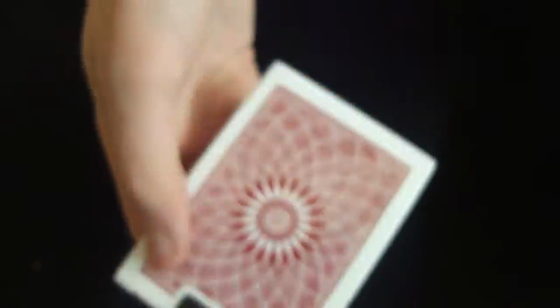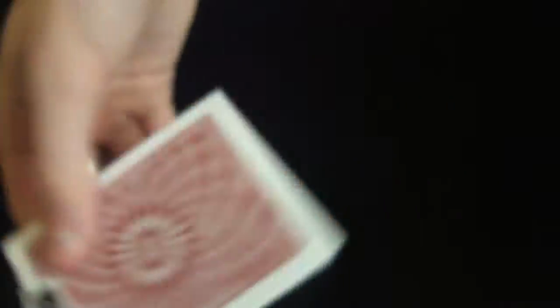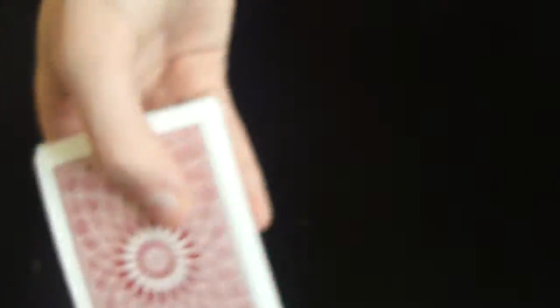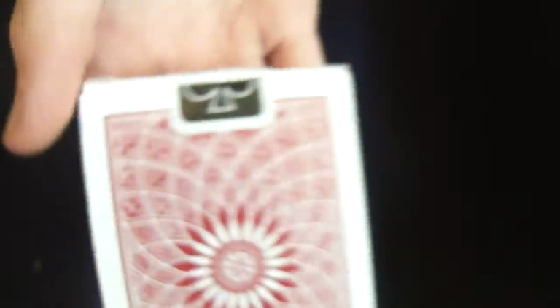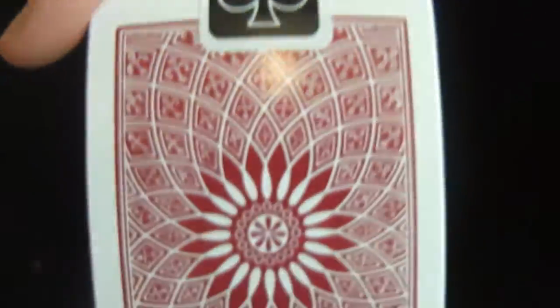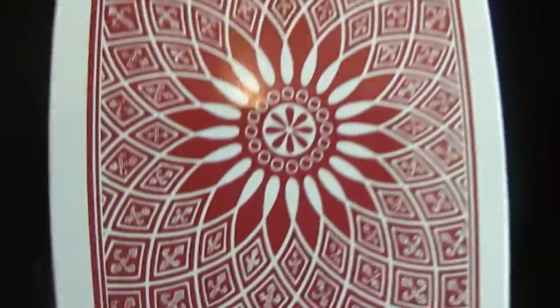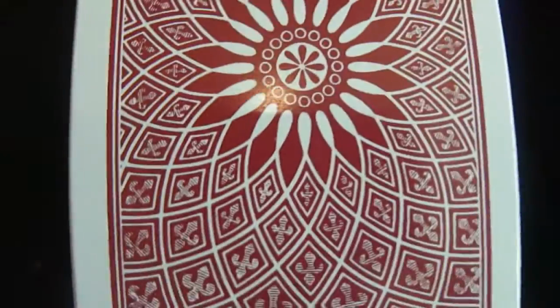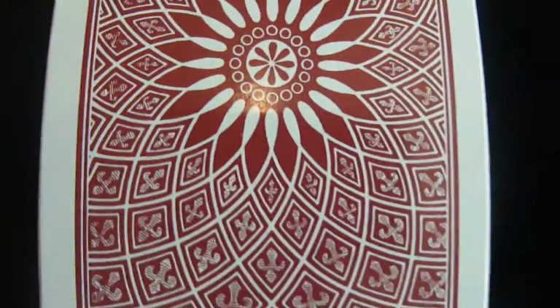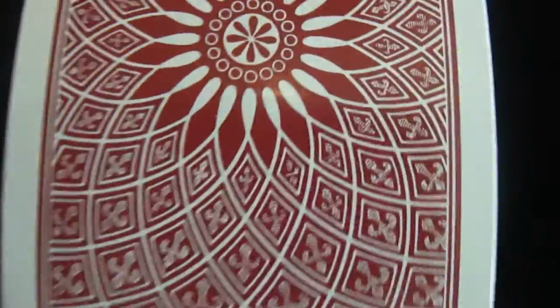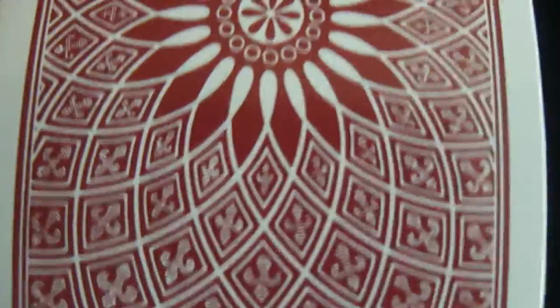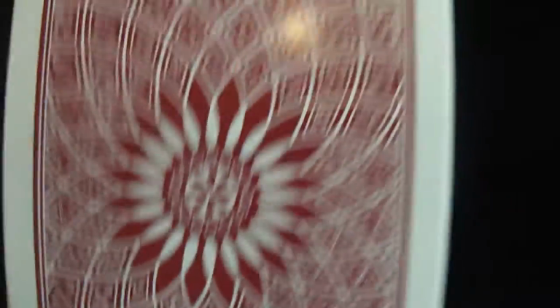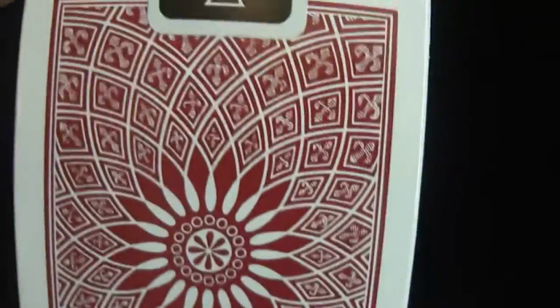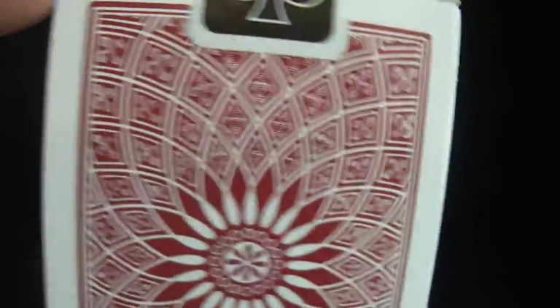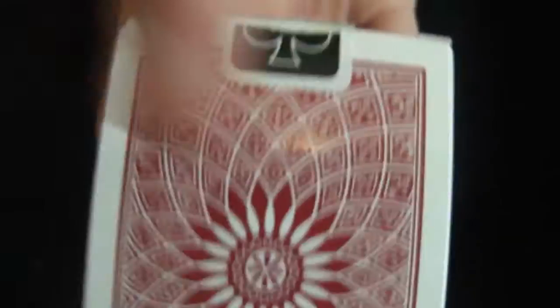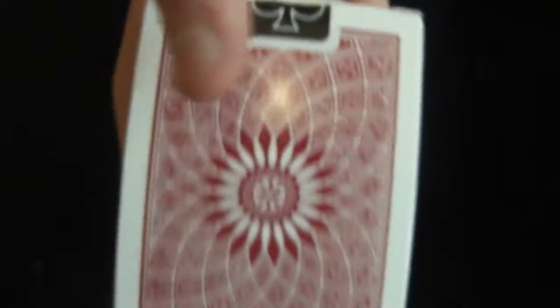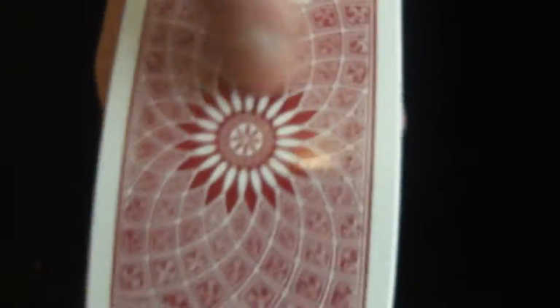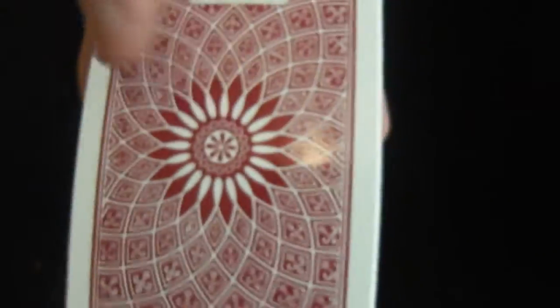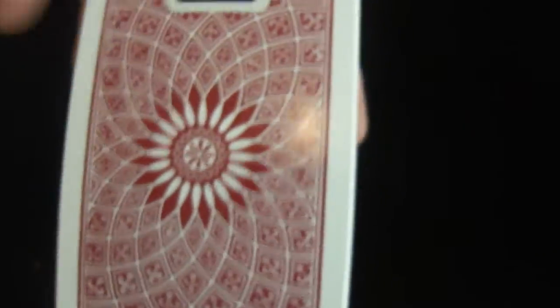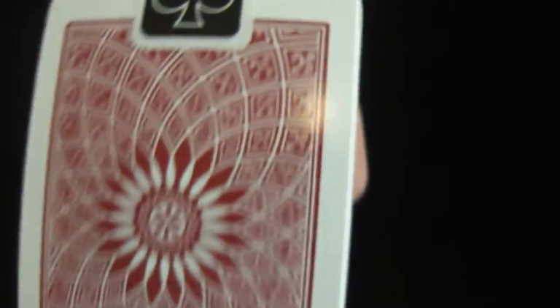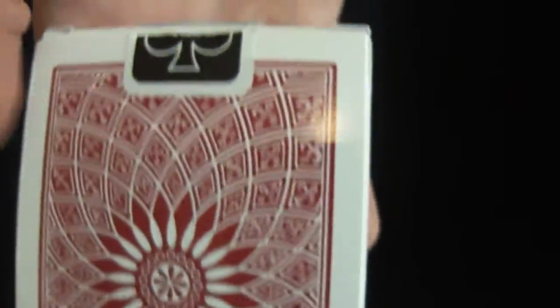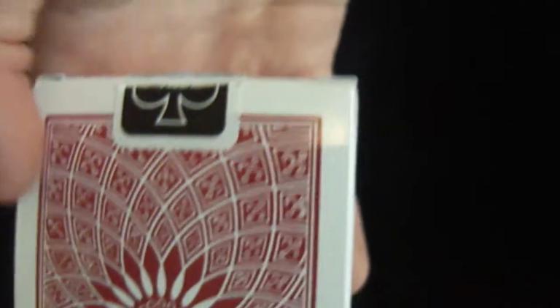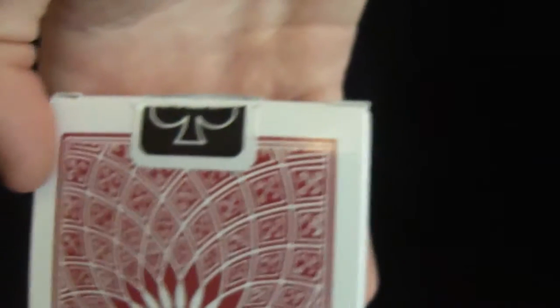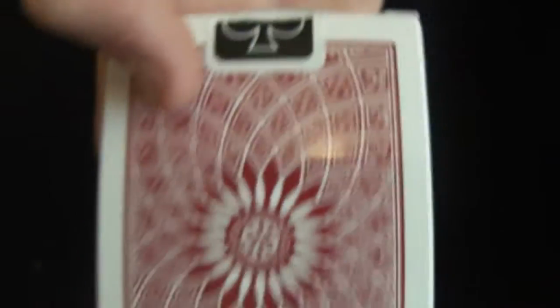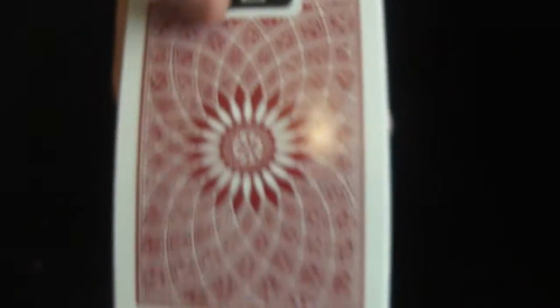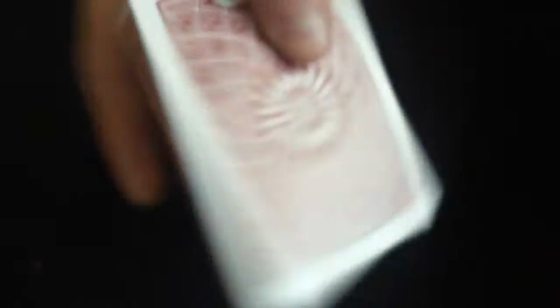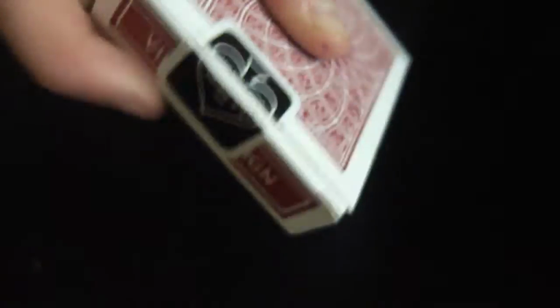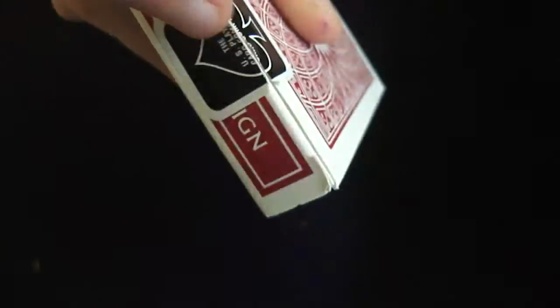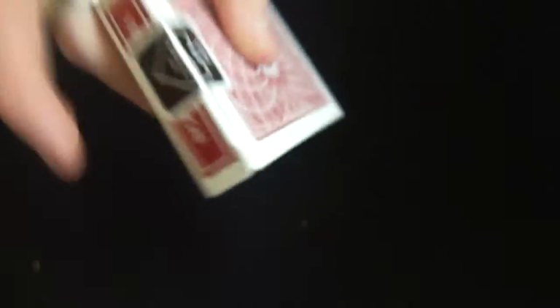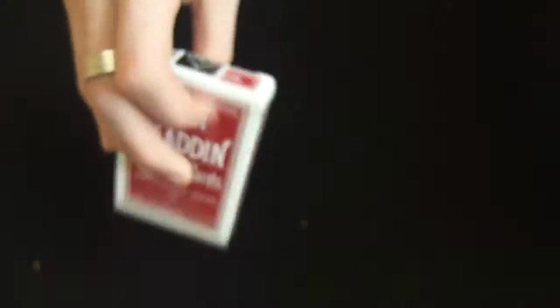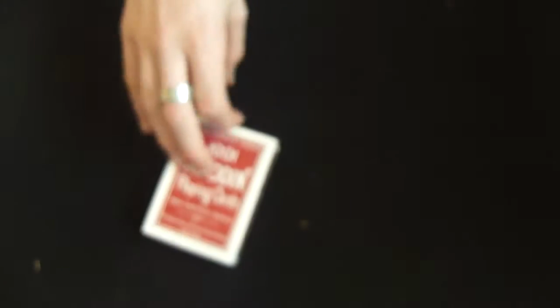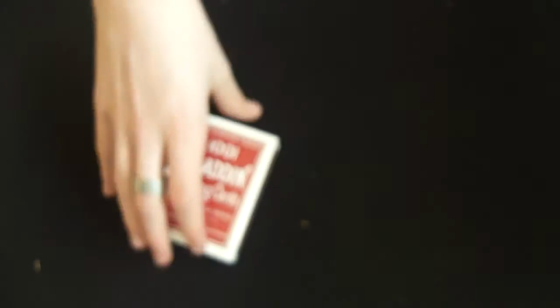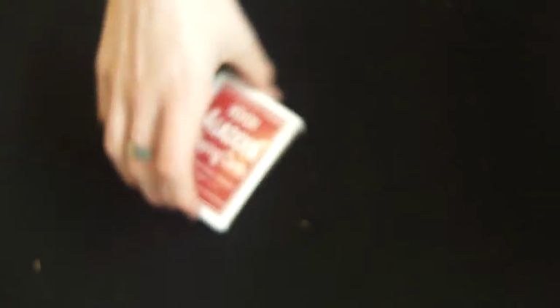The back design, as you can see, is a very nice, elegant design — with a flower there and then the rest of the design going in, with a black United States Playing Card seal.